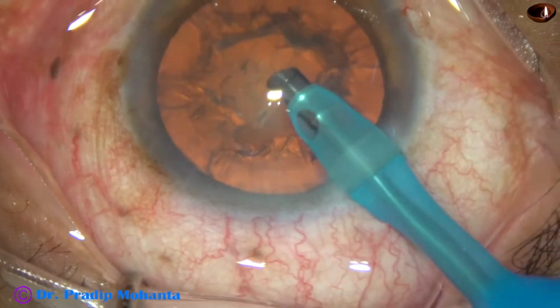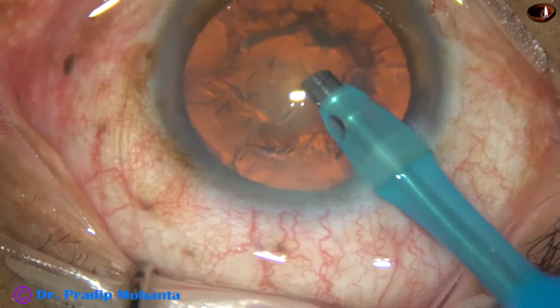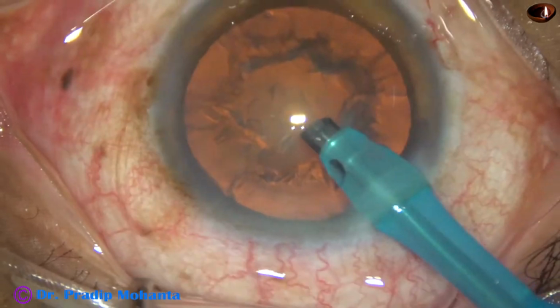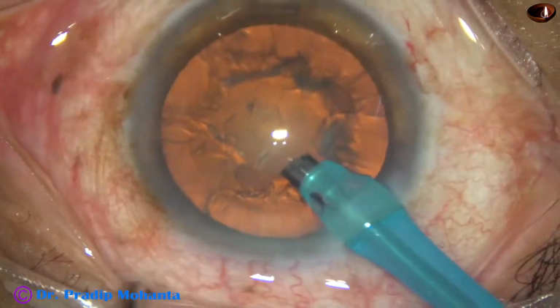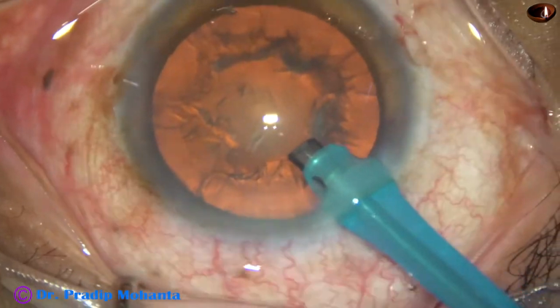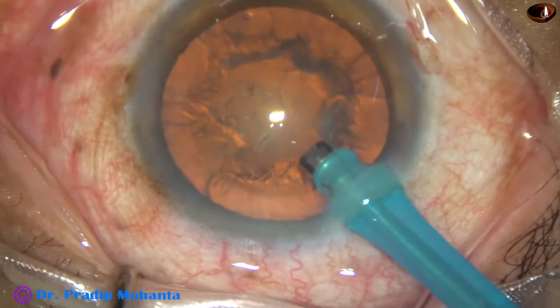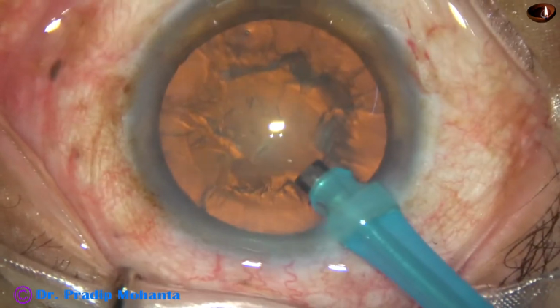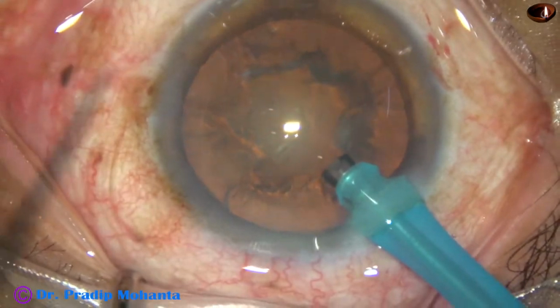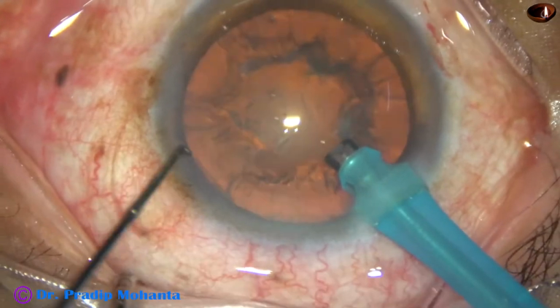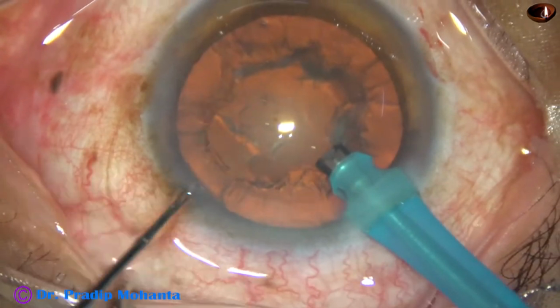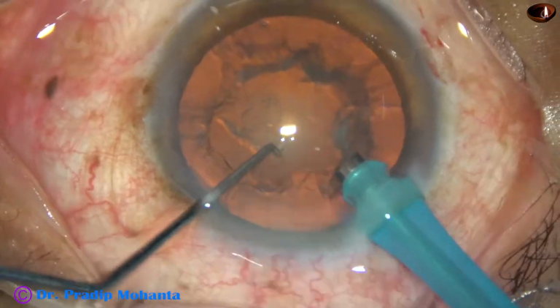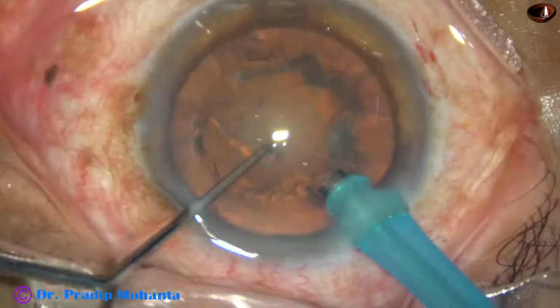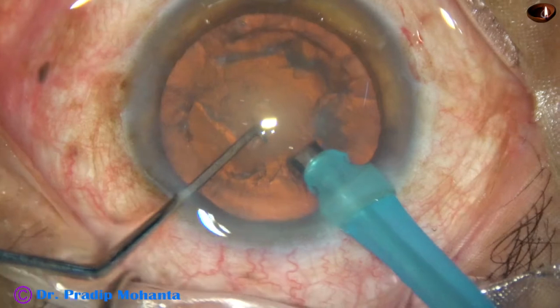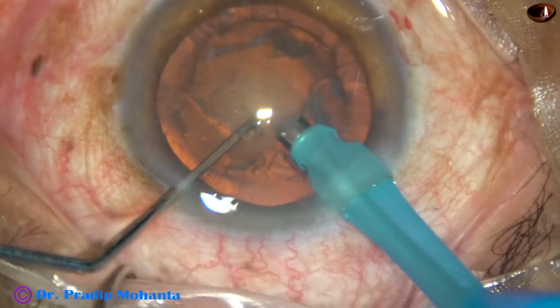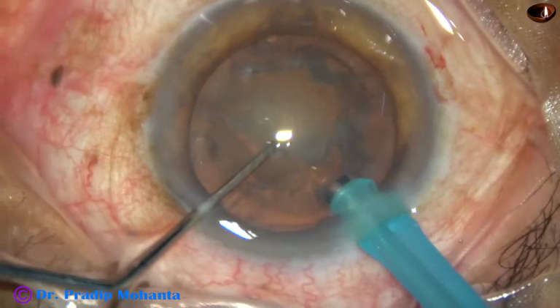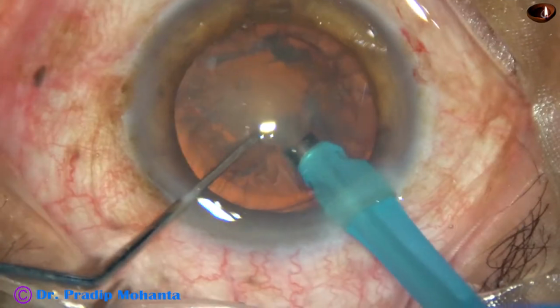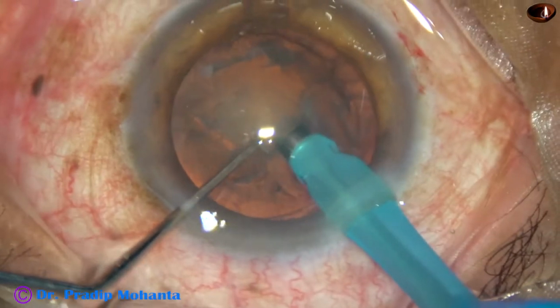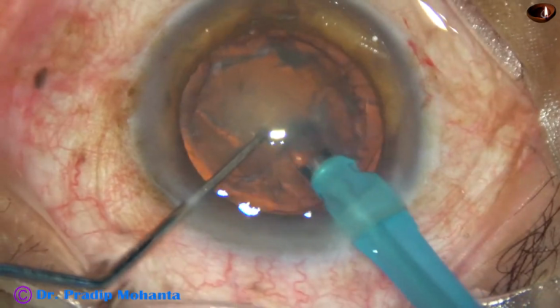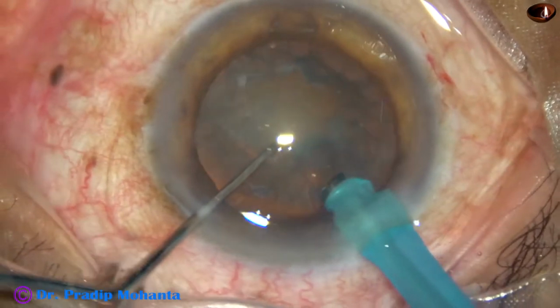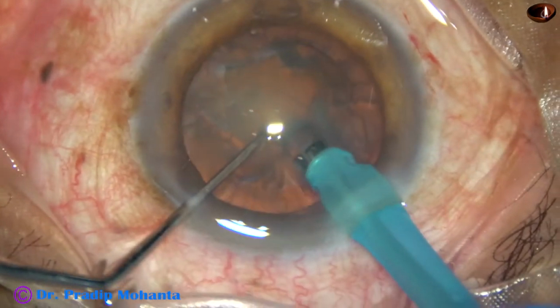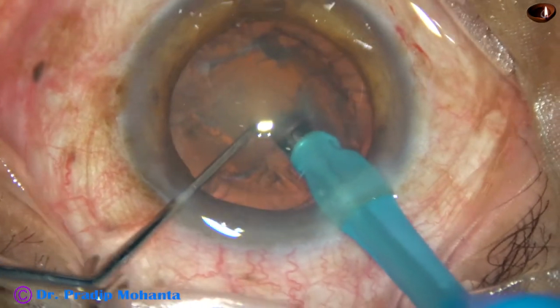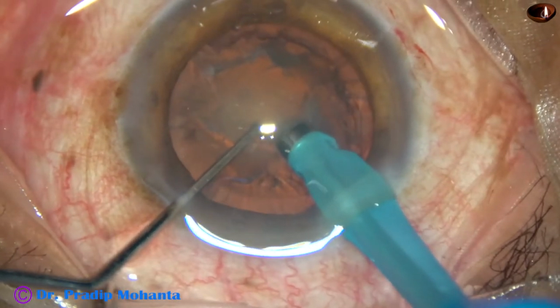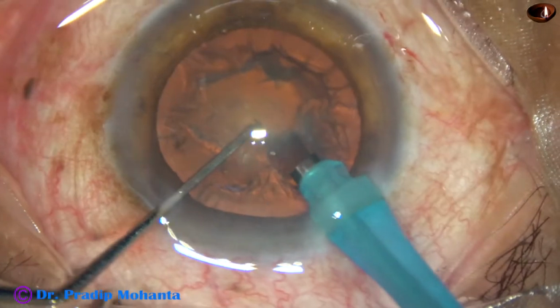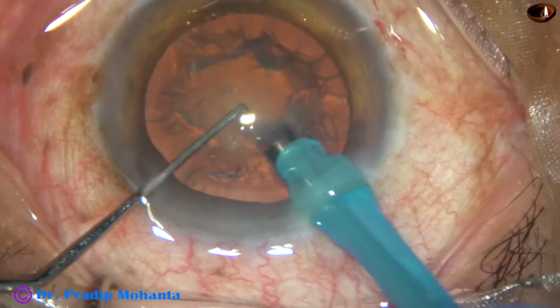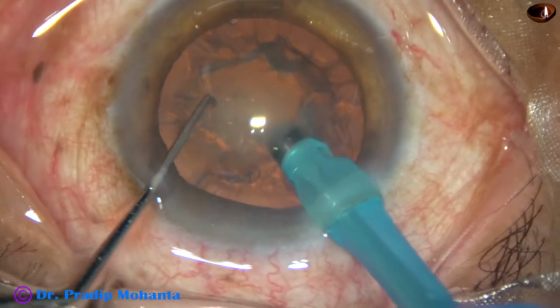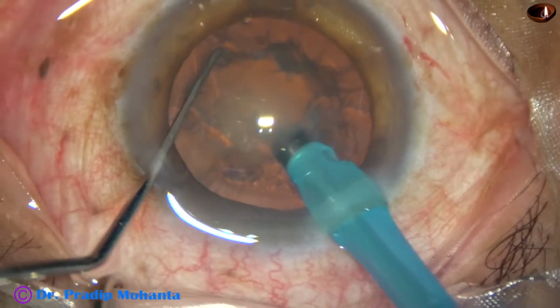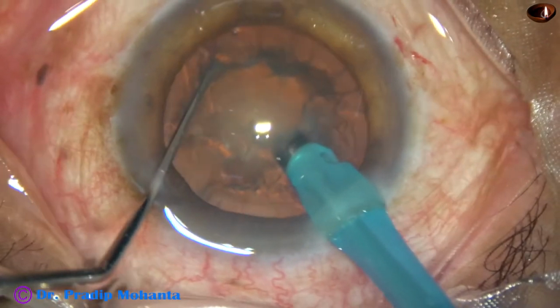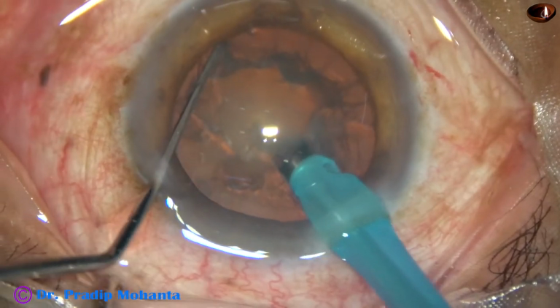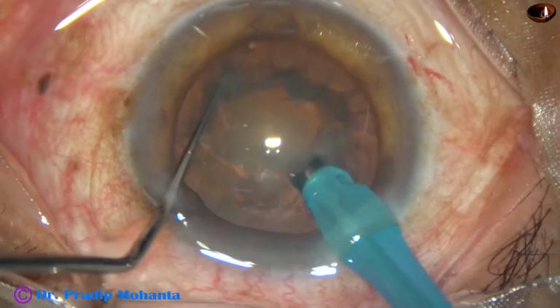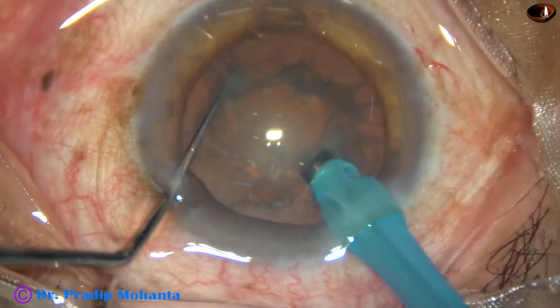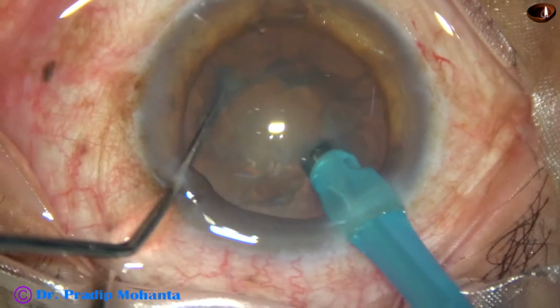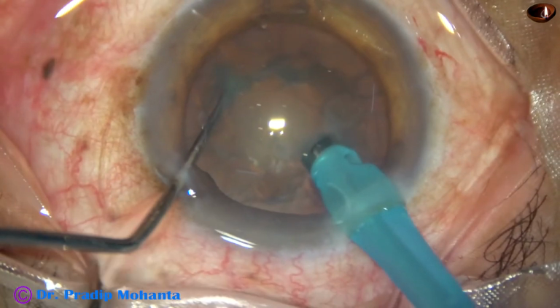The handpiece is turned and the bevel is up now. A small pit, a small crater, is made just in front of the main incision so that the tip can rest at a deeper plane.